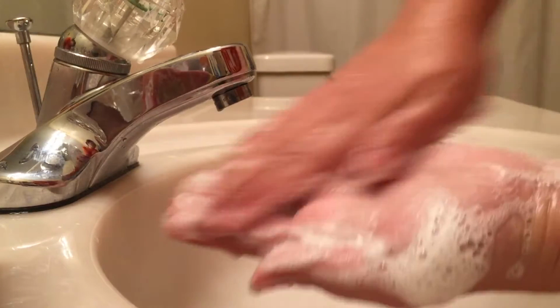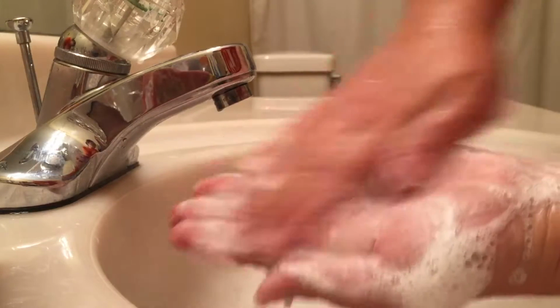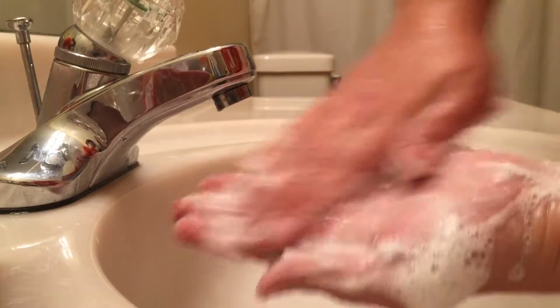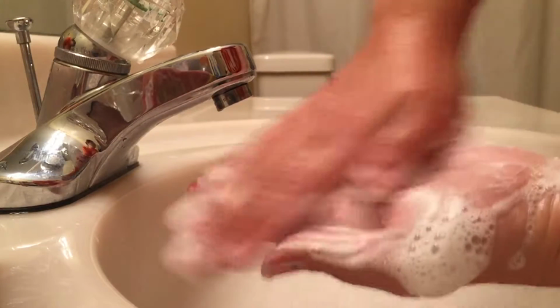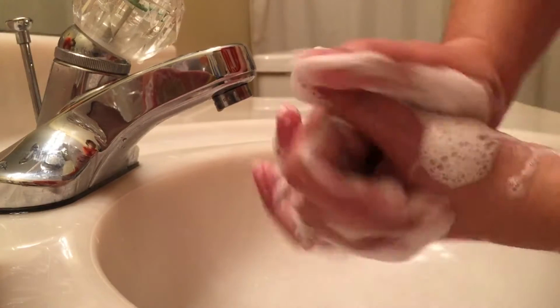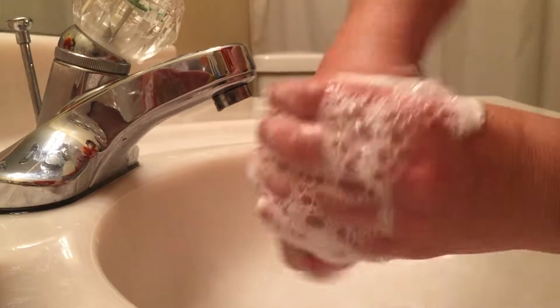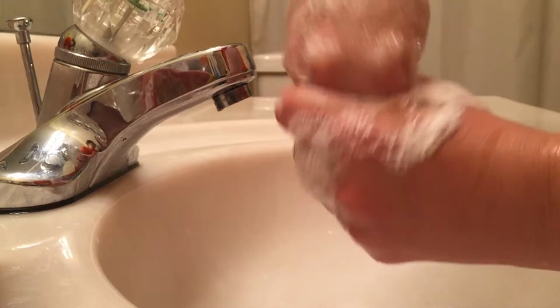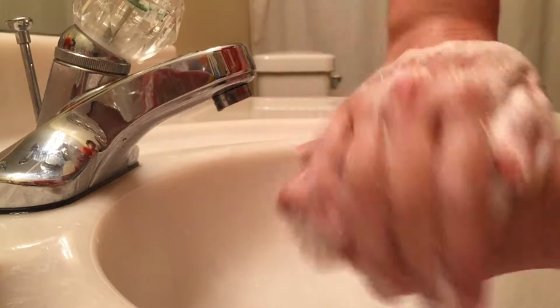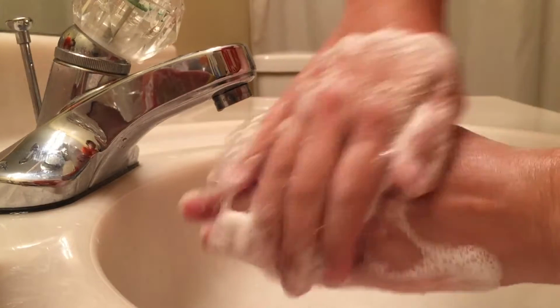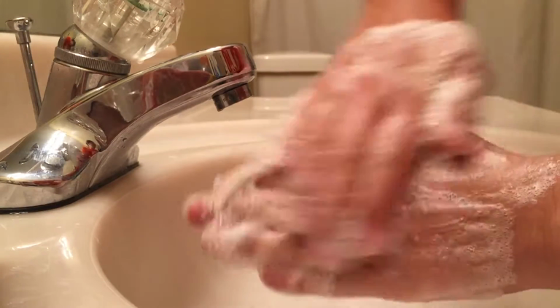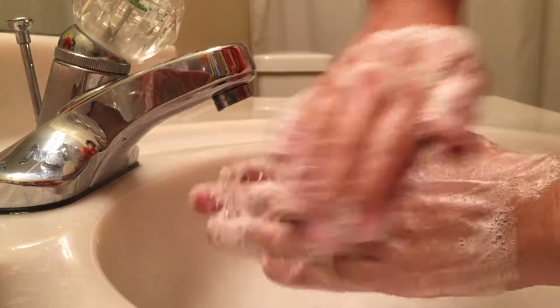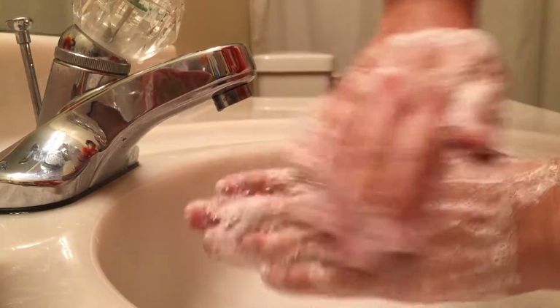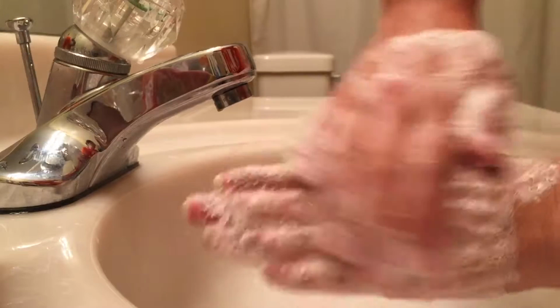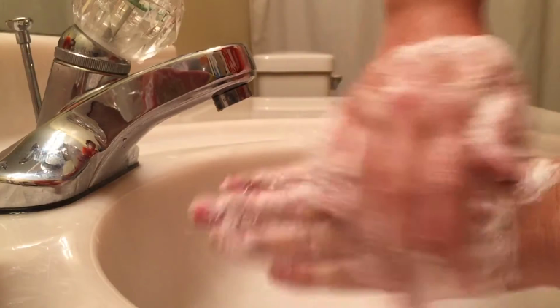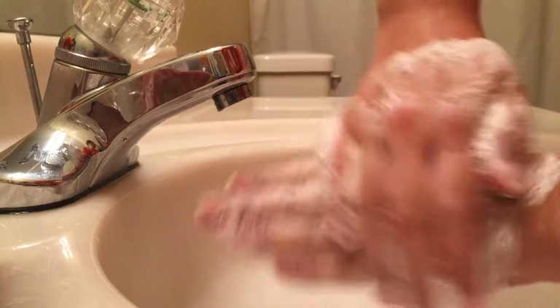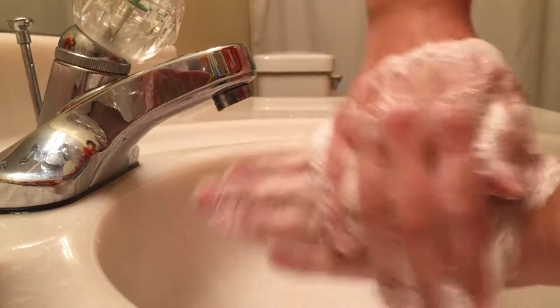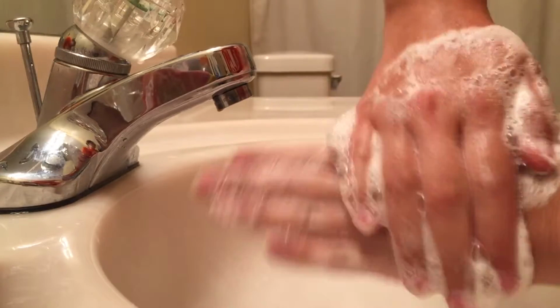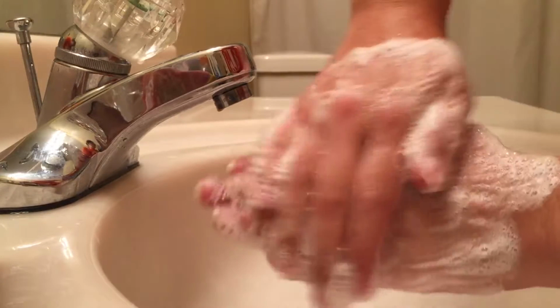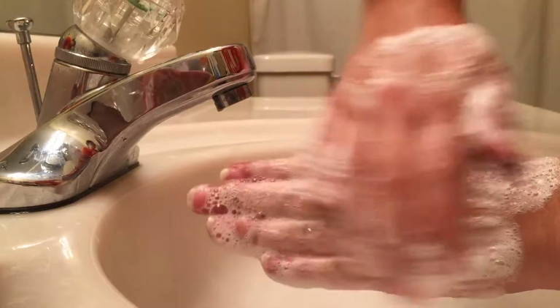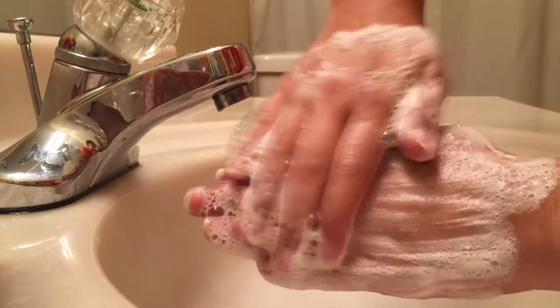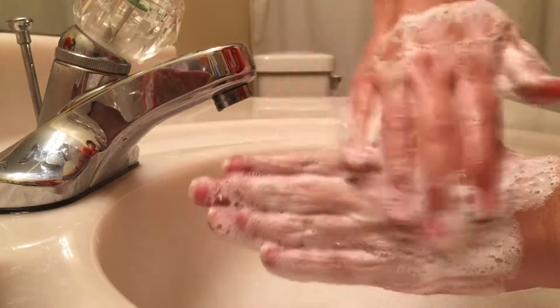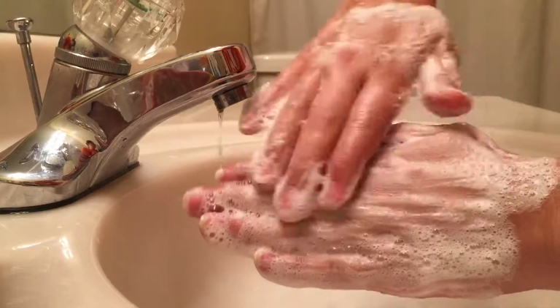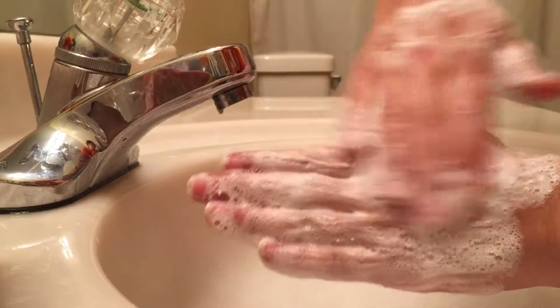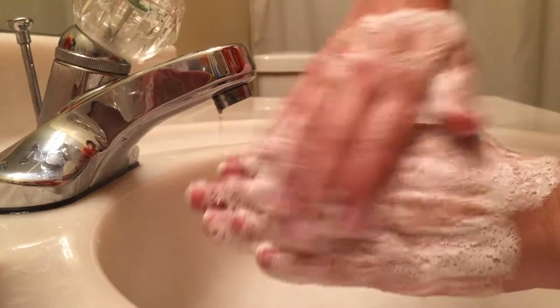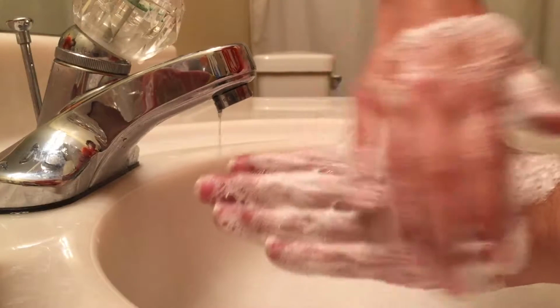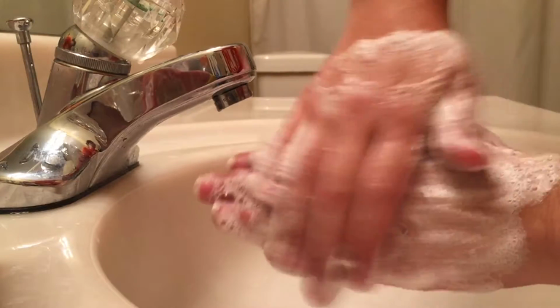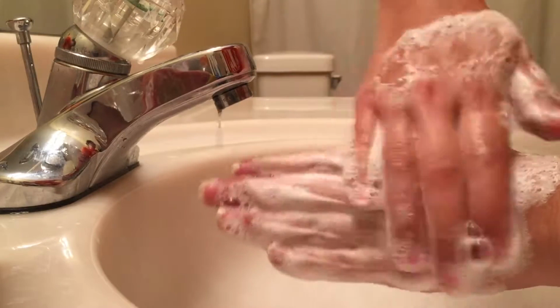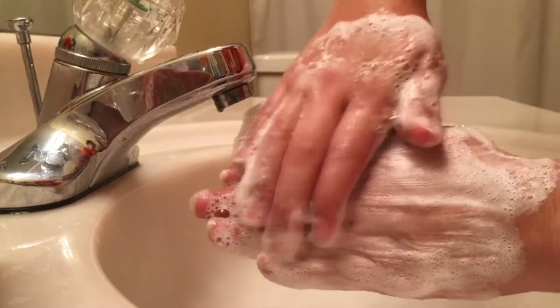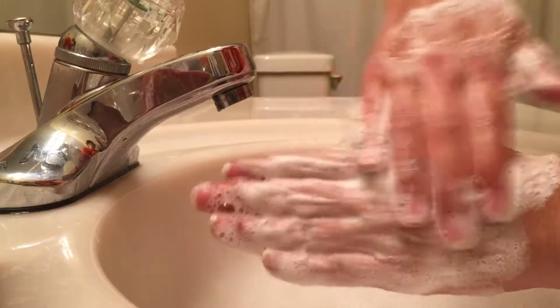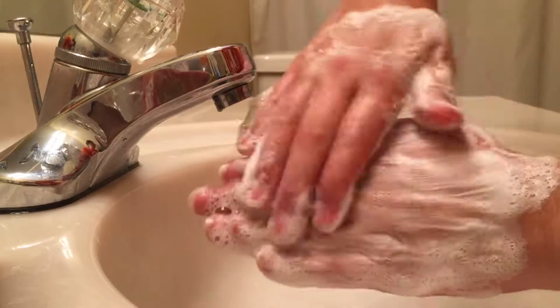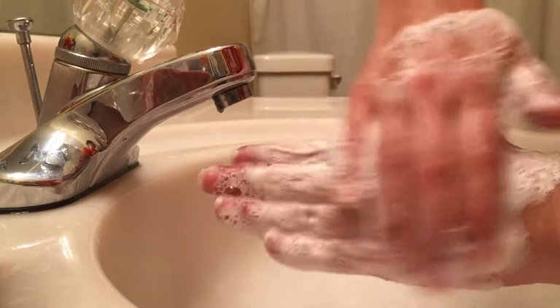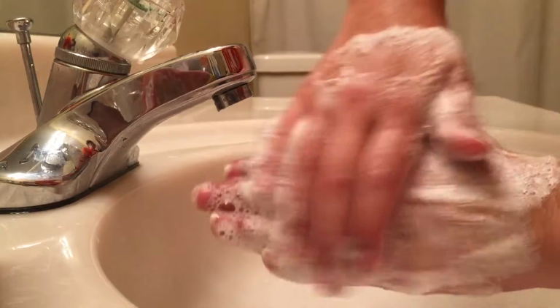Super creamy lather, it's got good bubbles, smells so good. Super creamy from the Tussis silk that's in the bentonite clay.